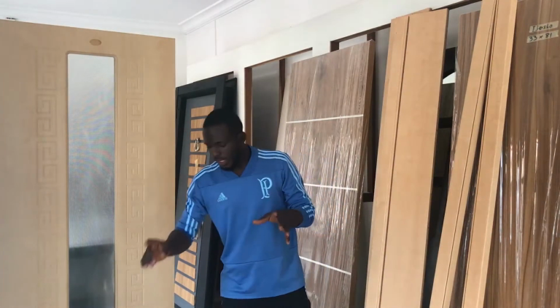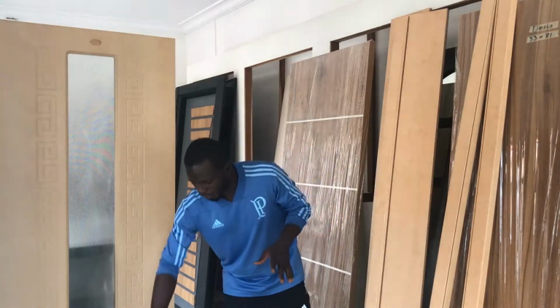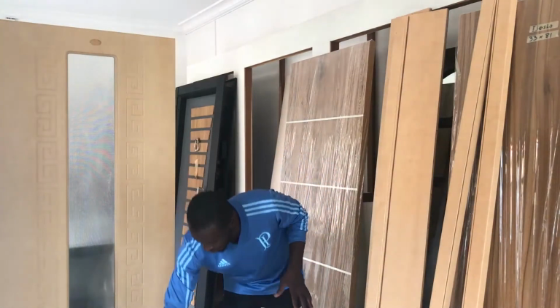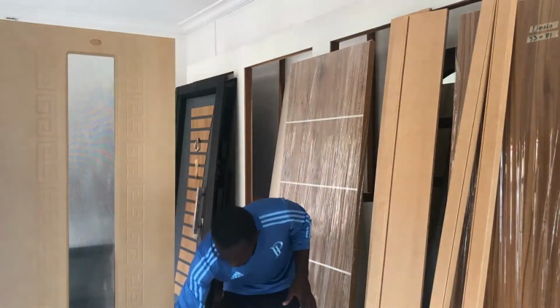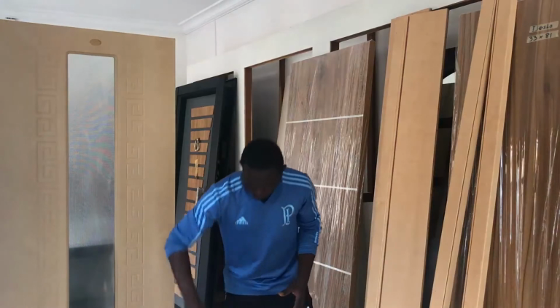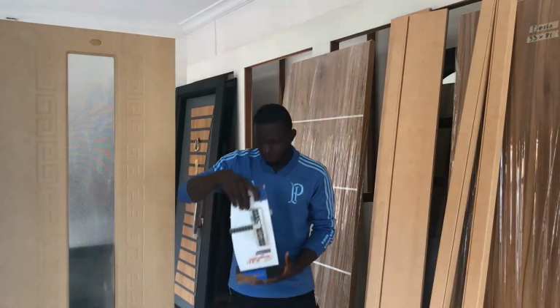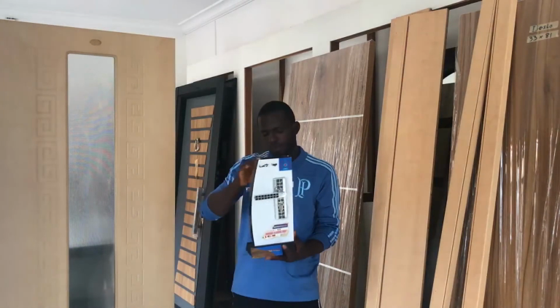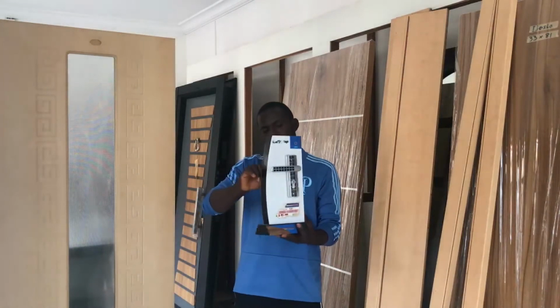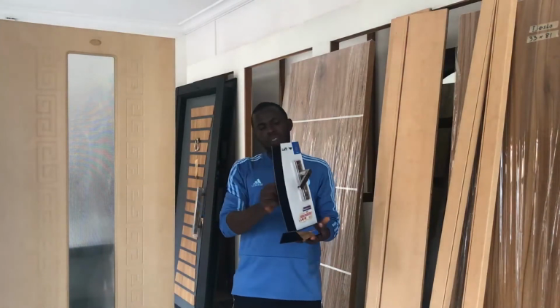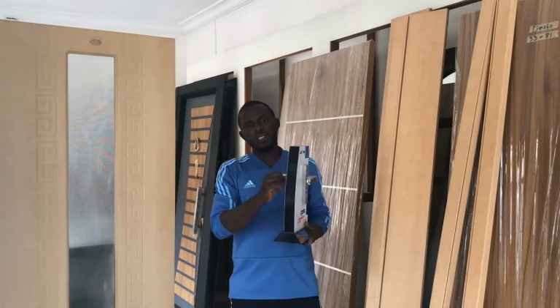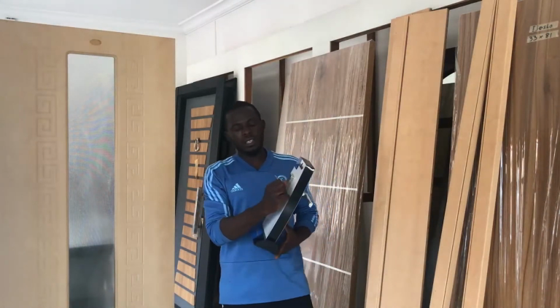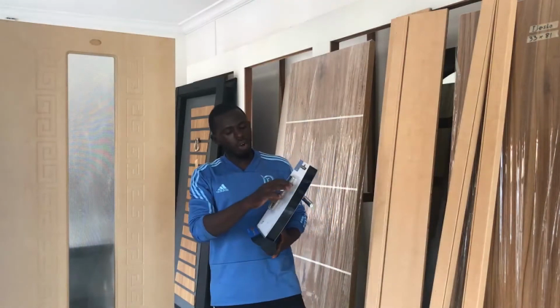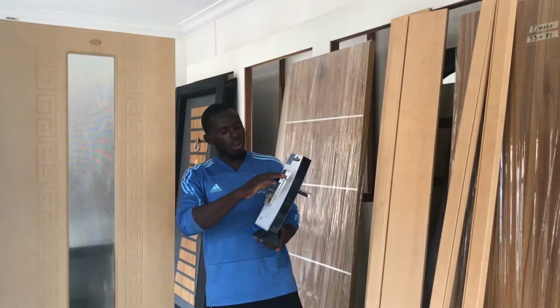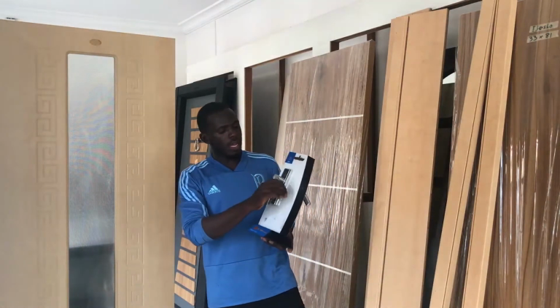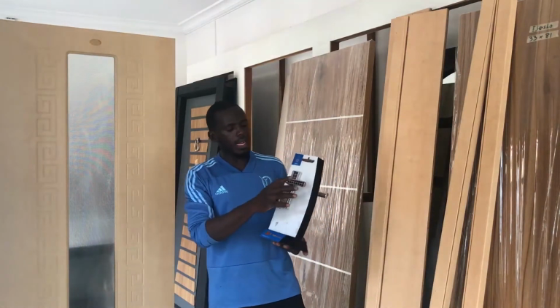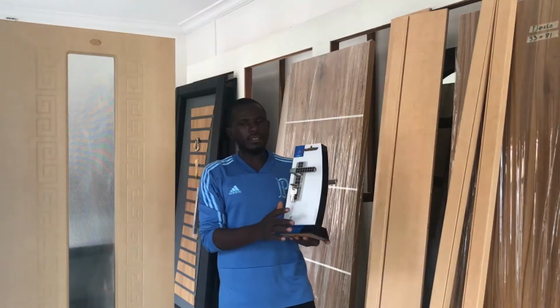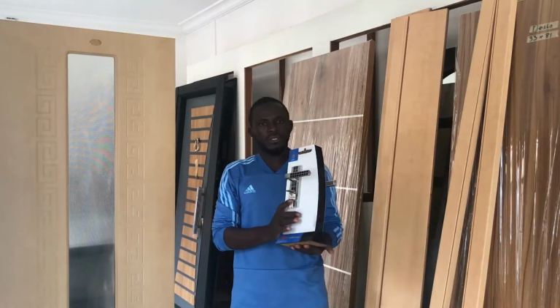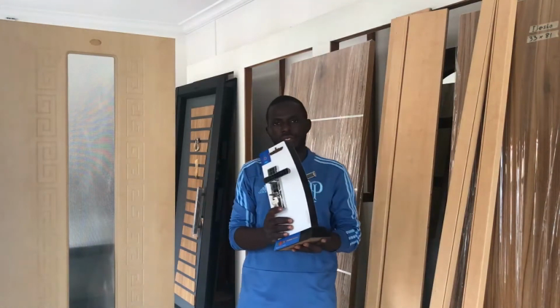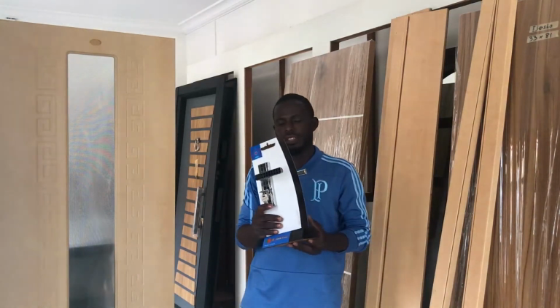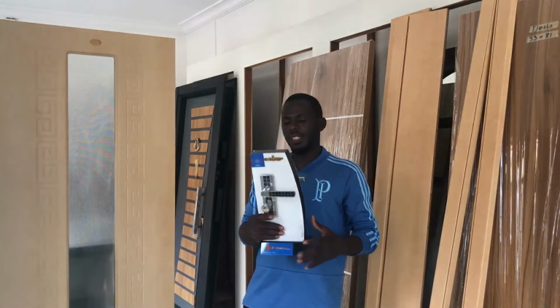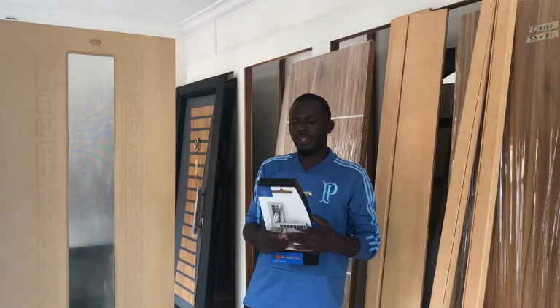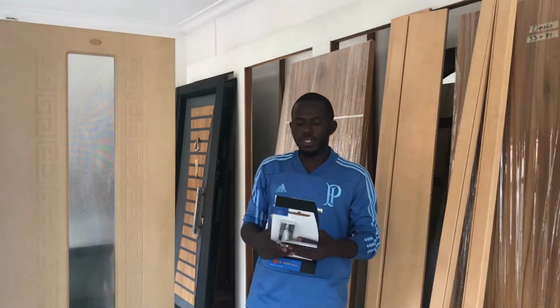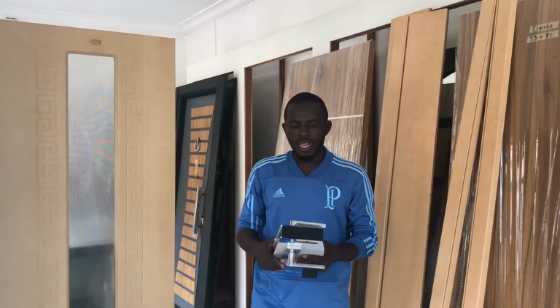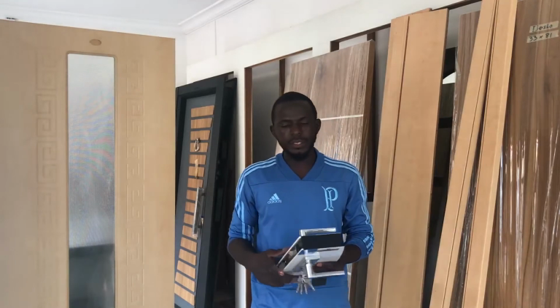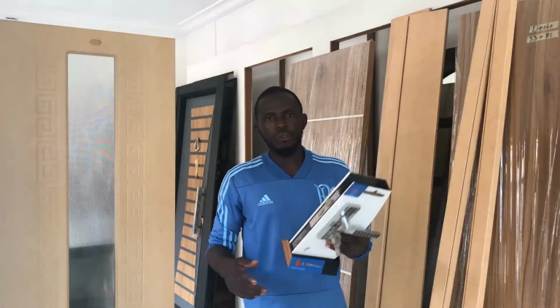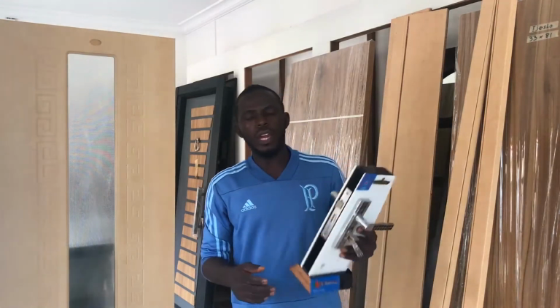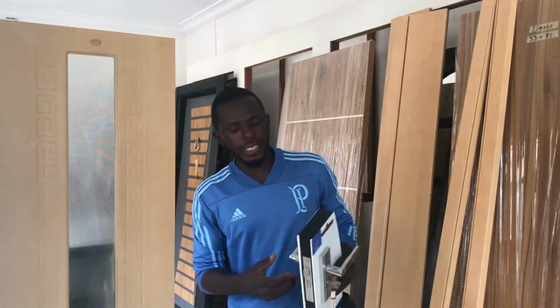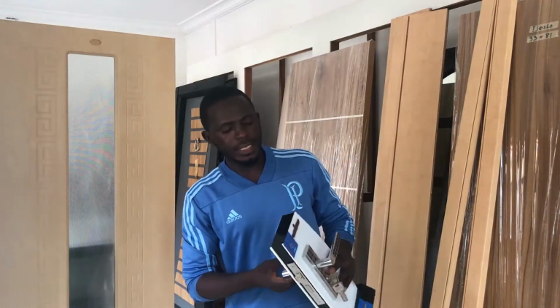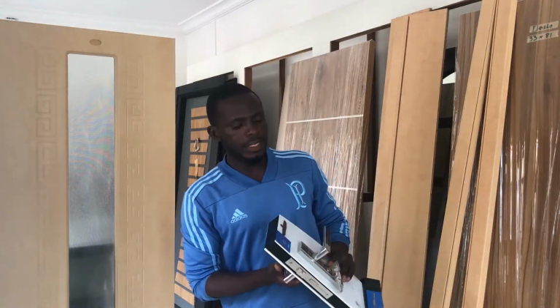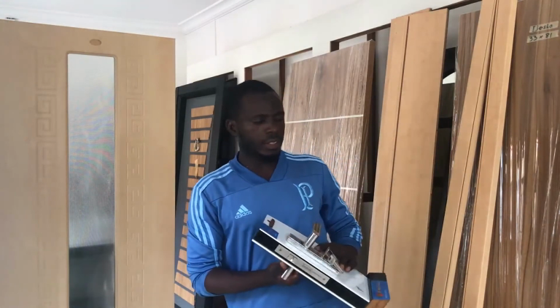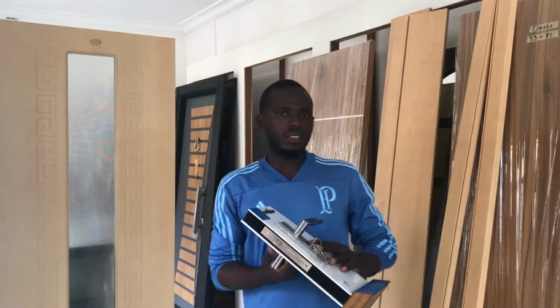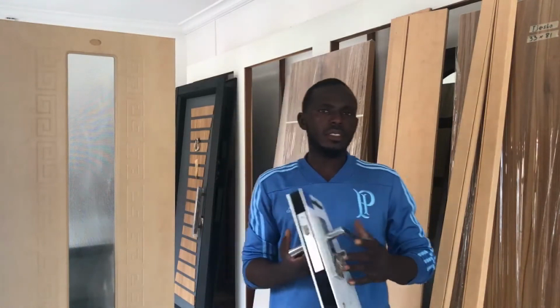So guys, this is it. This door is a great choice — it's a good design for any interior design.